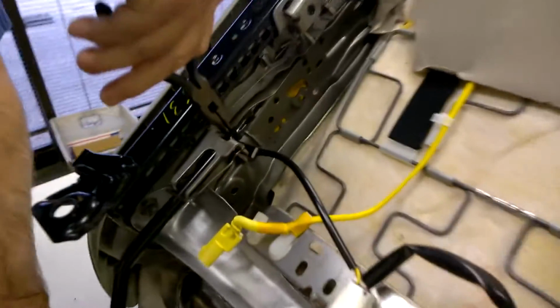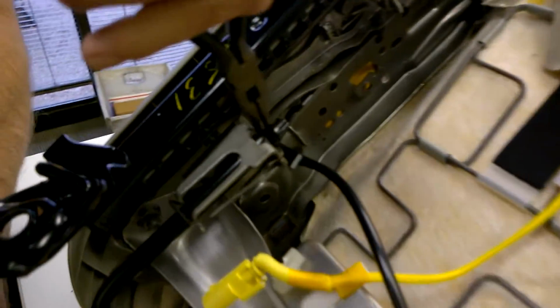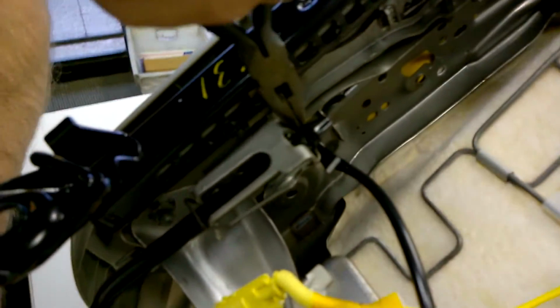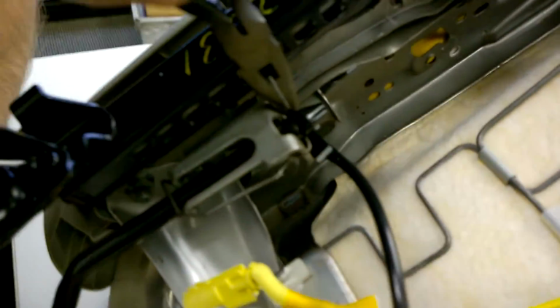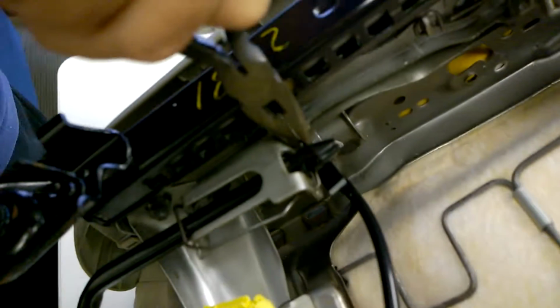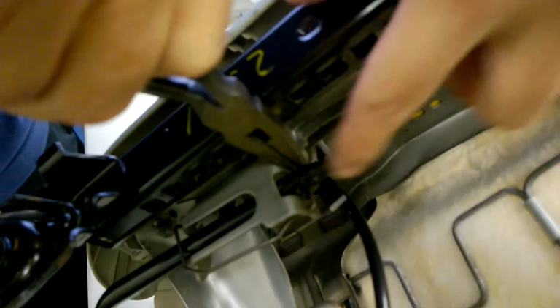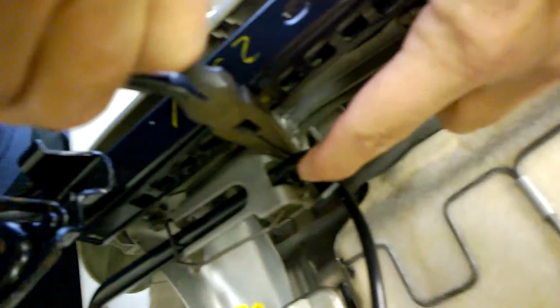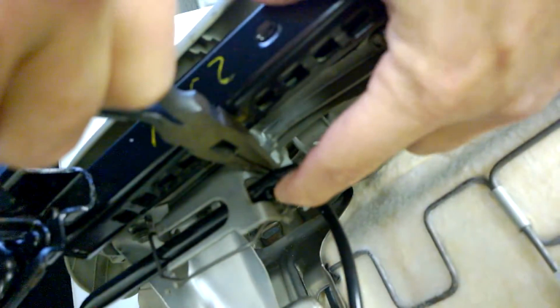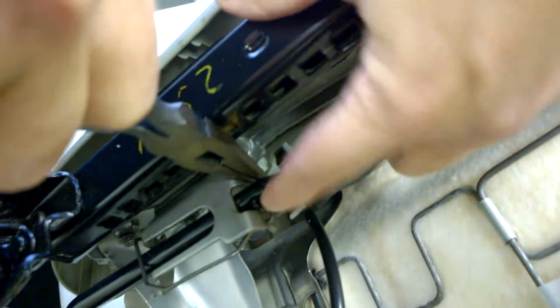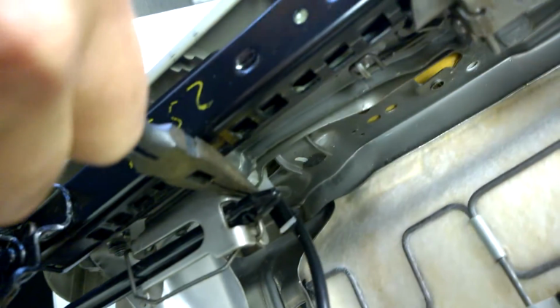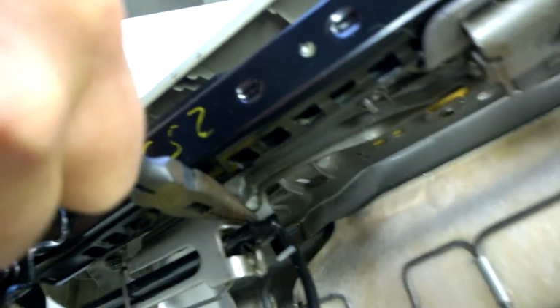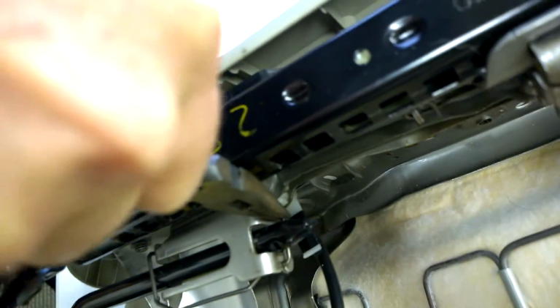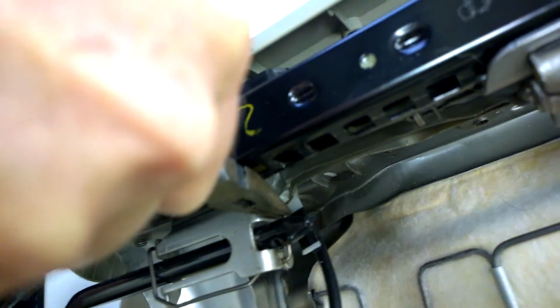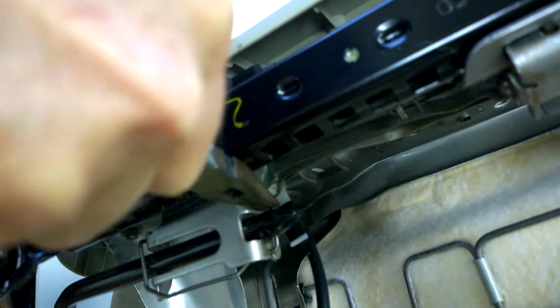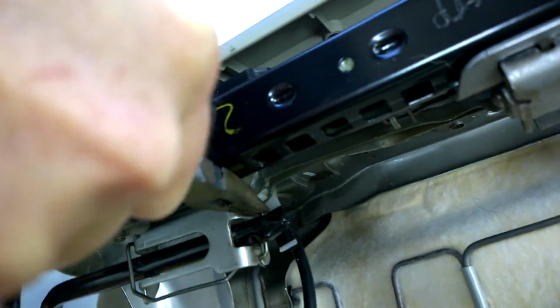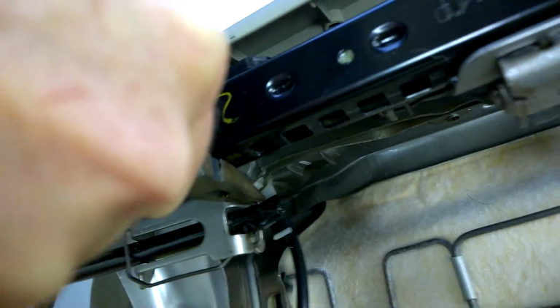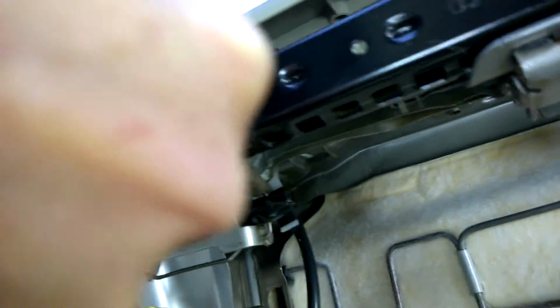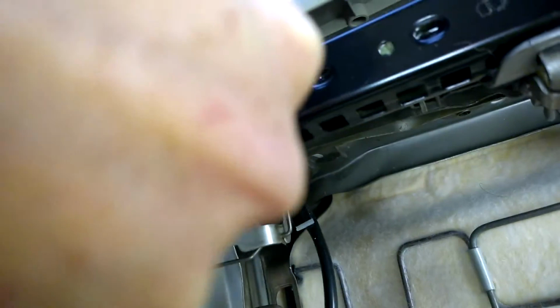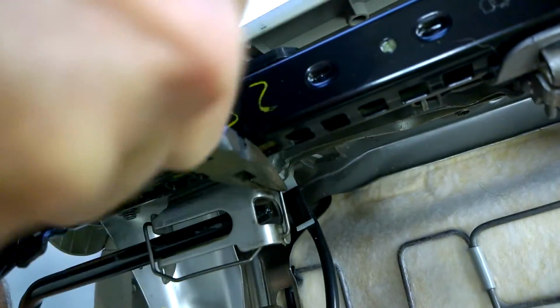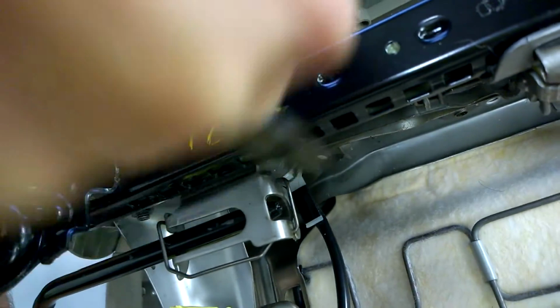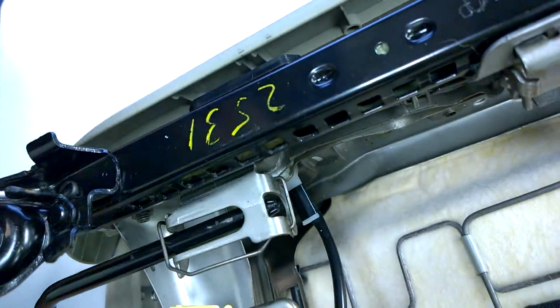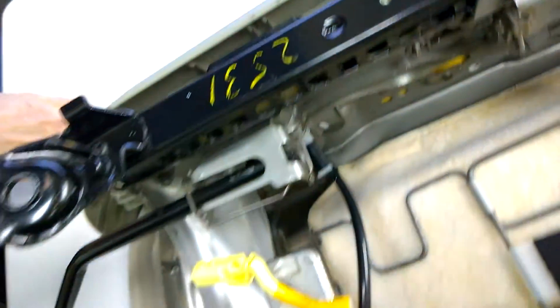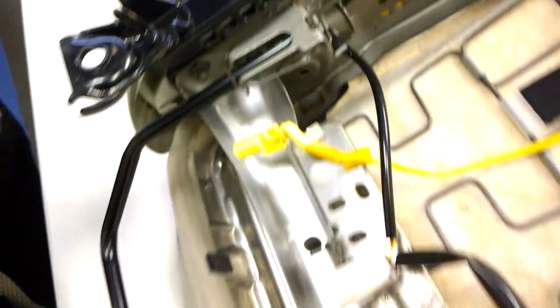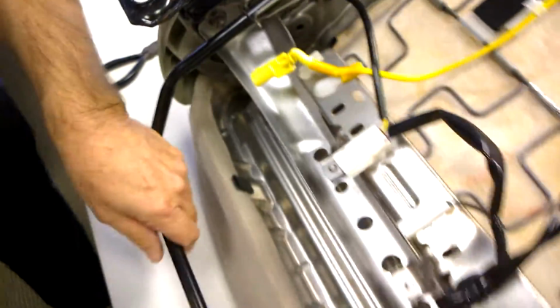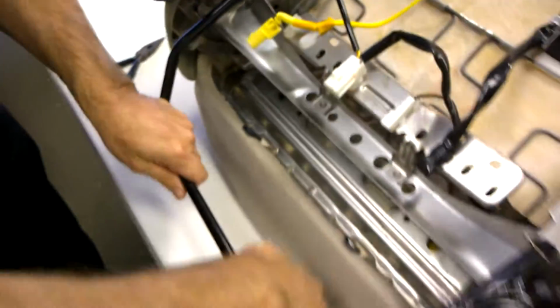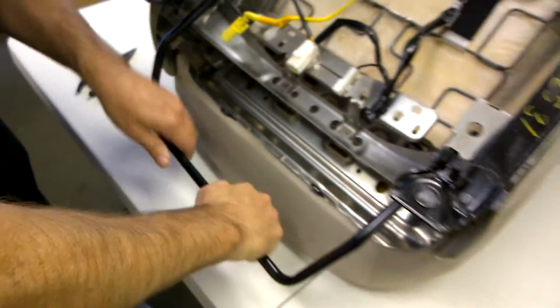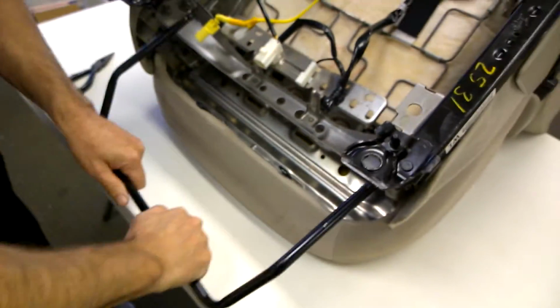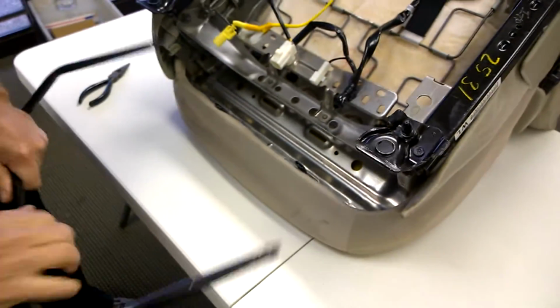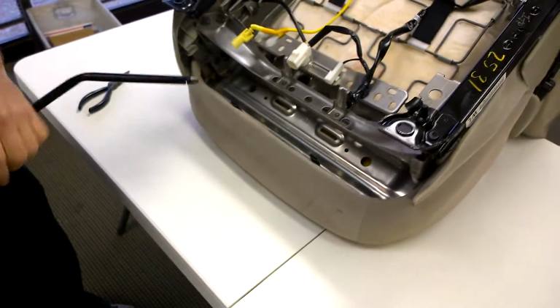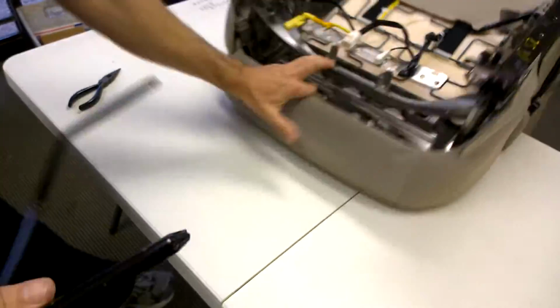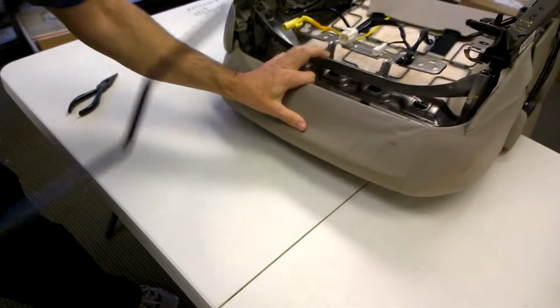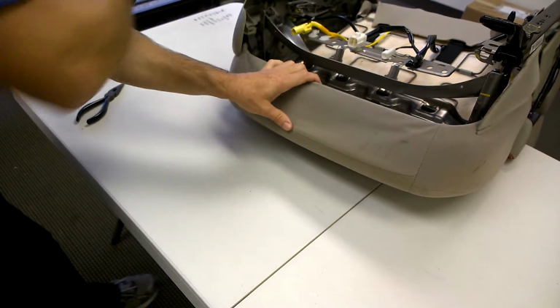On this side there's a groove right here in the bar. So you're just pushing the wire out of the groove and then you knock it out. So that's the wire bar.